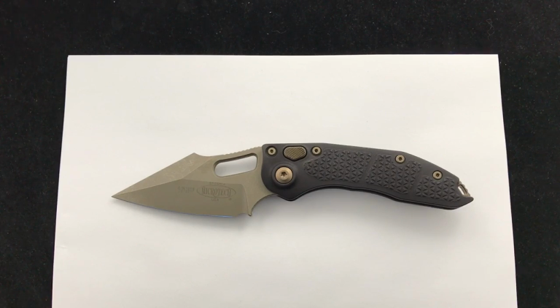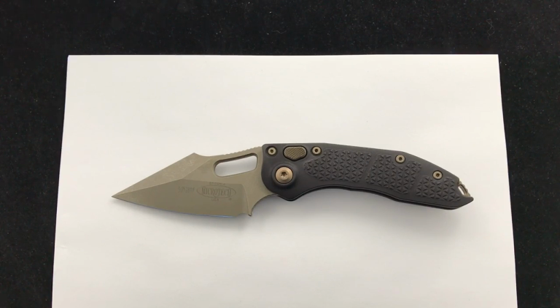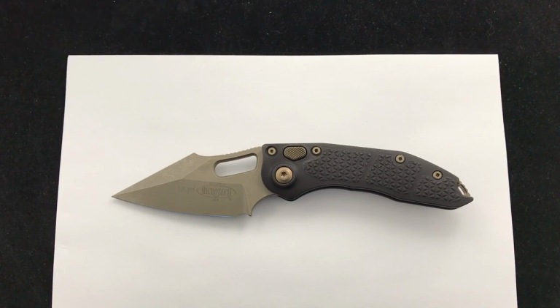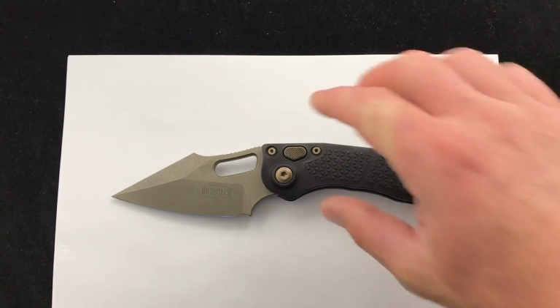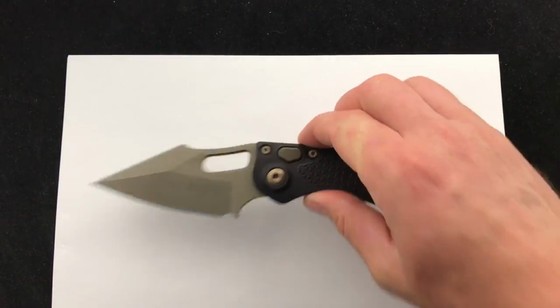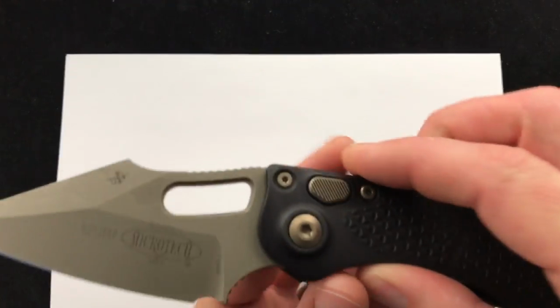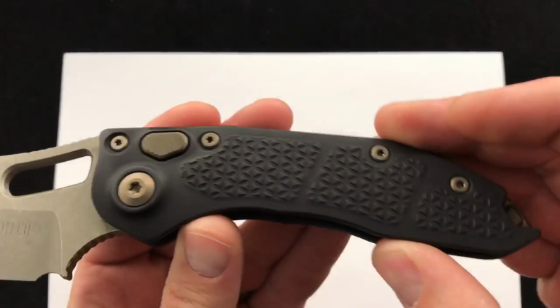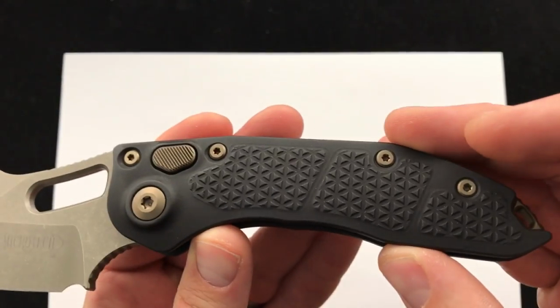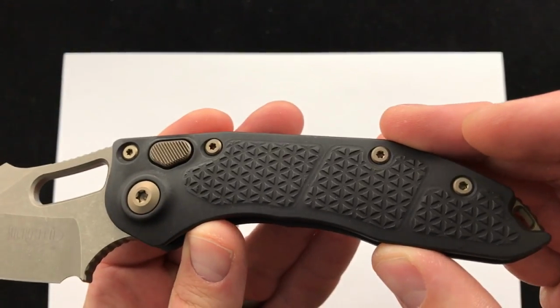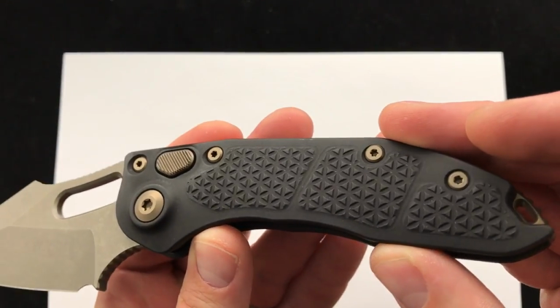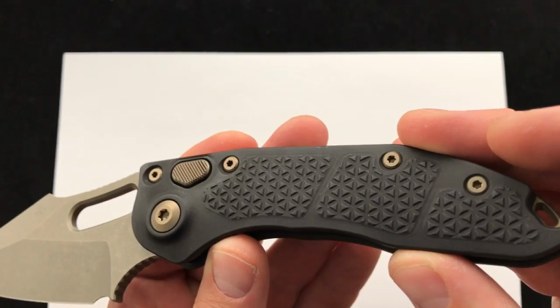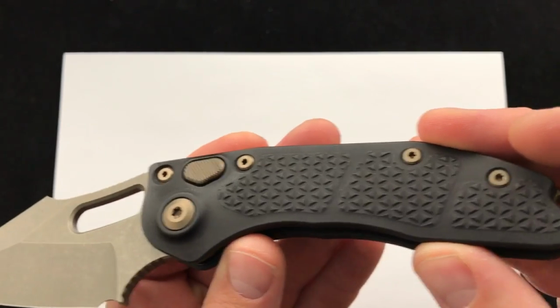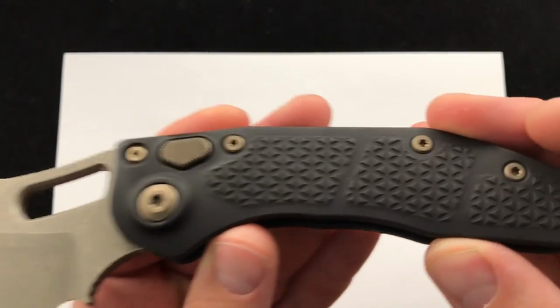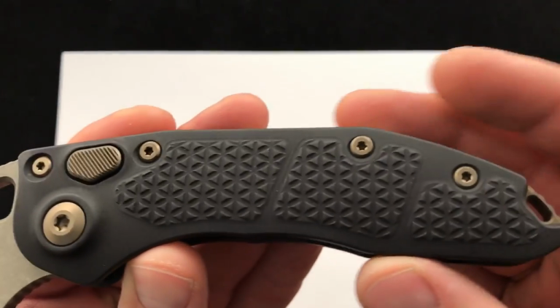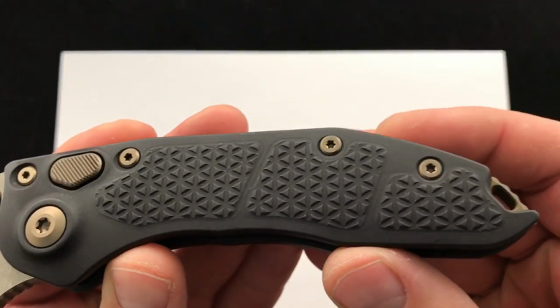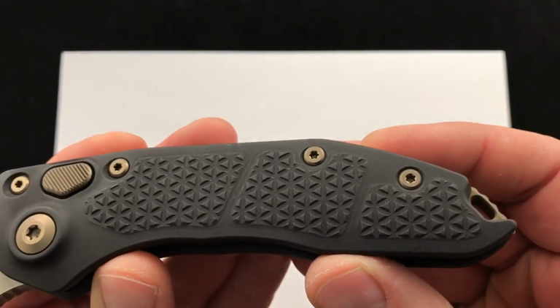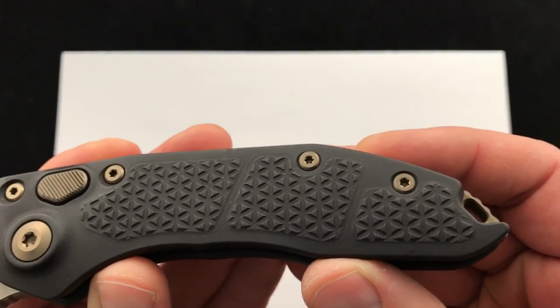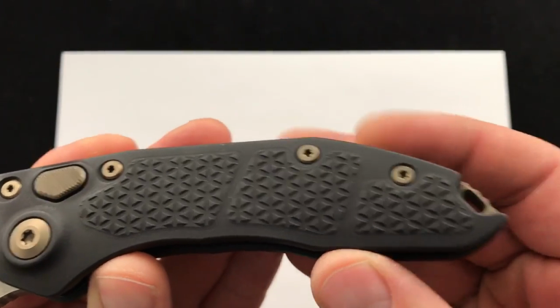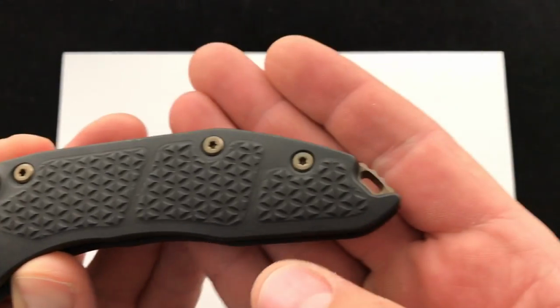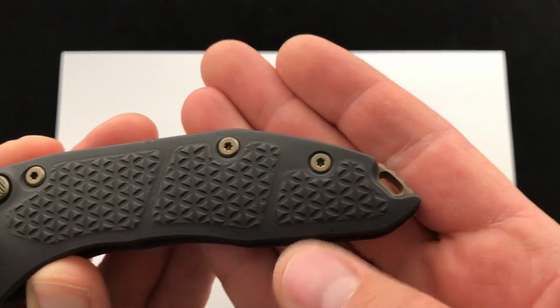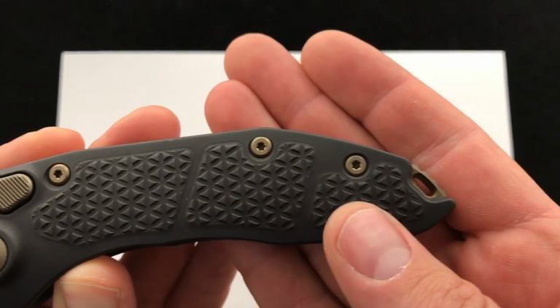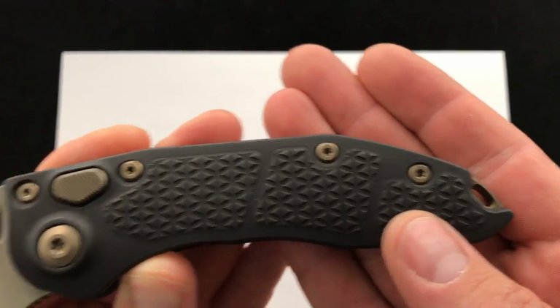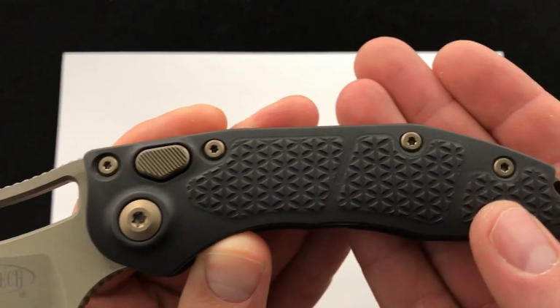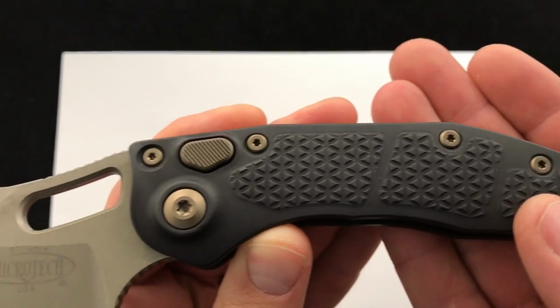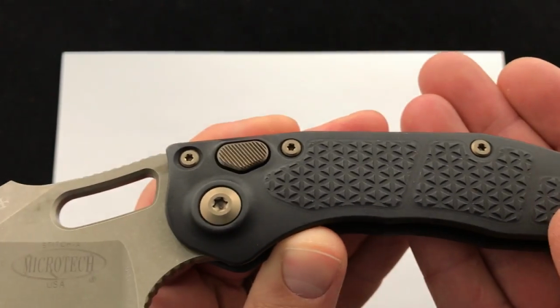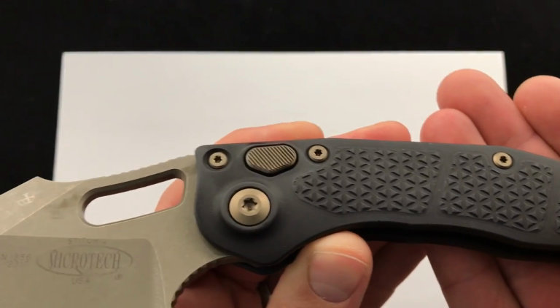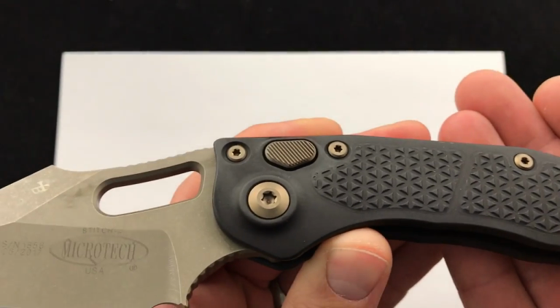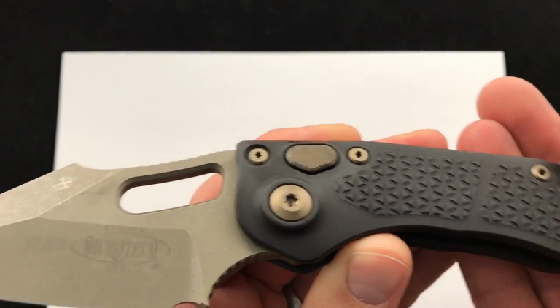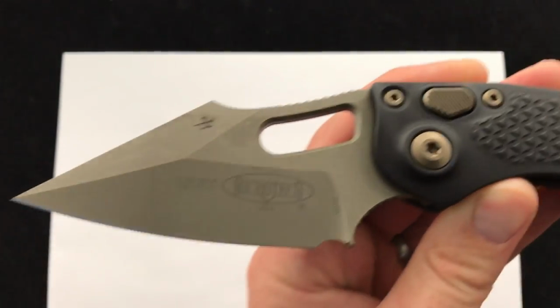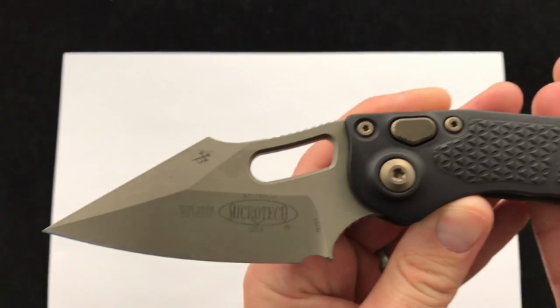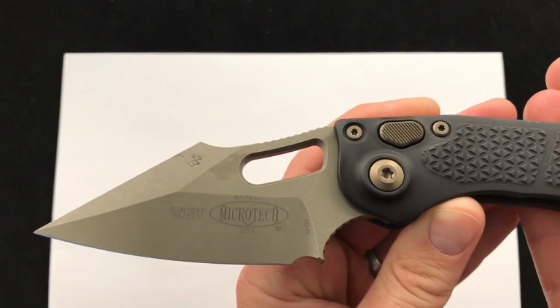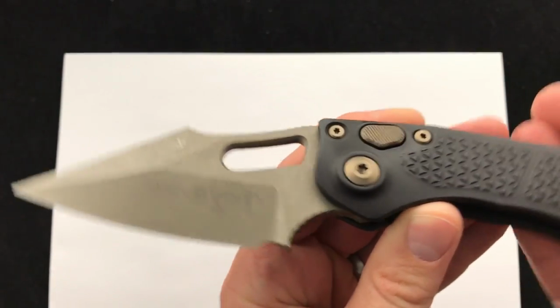So you can check them out if you're not by the shop. Black anodized handles, bronze hardware — that has got to be one of the best color combos of all time. Bronze button and the bronze blade.